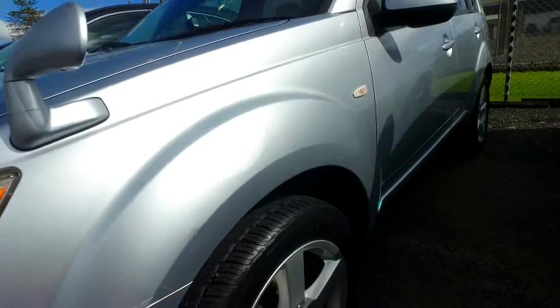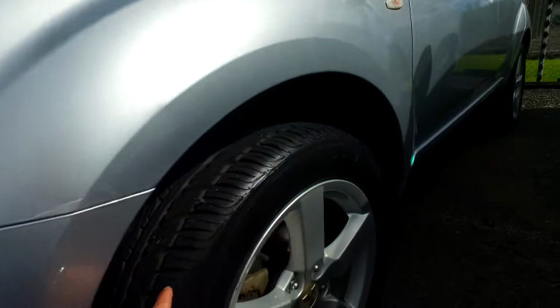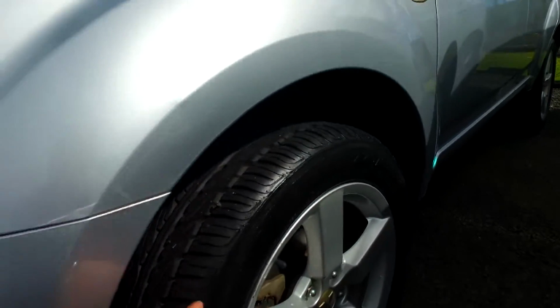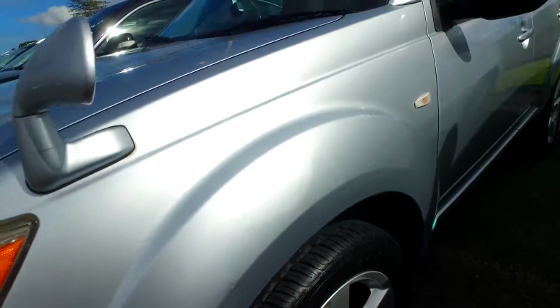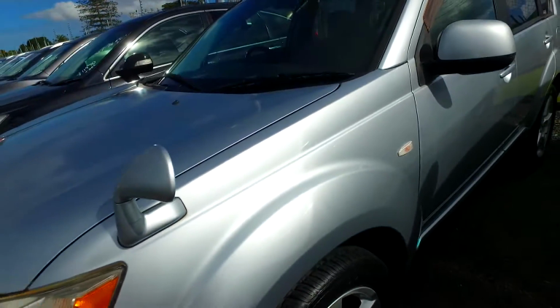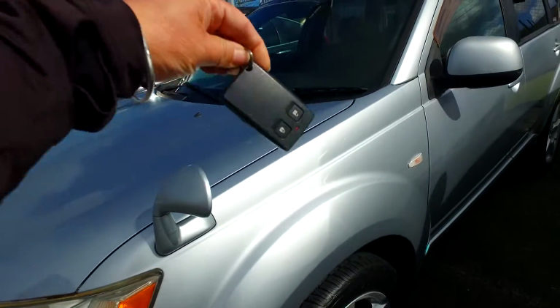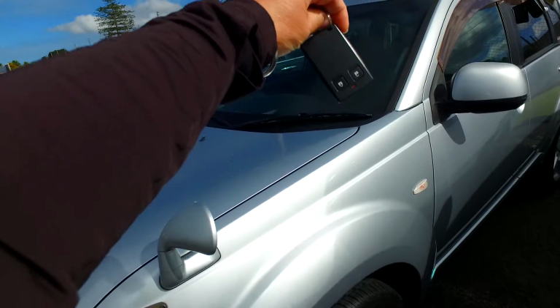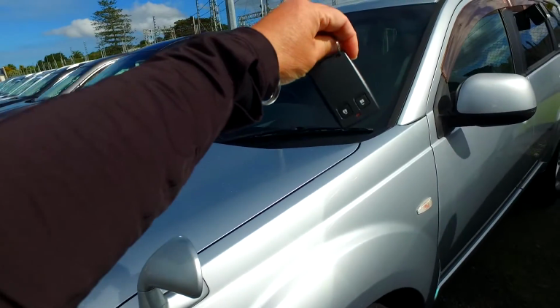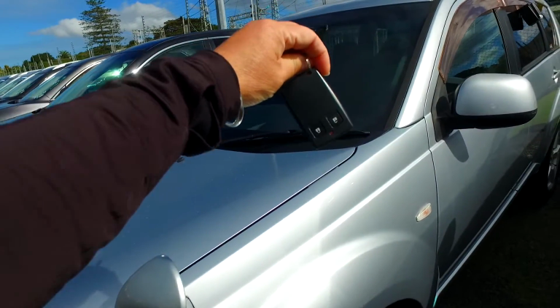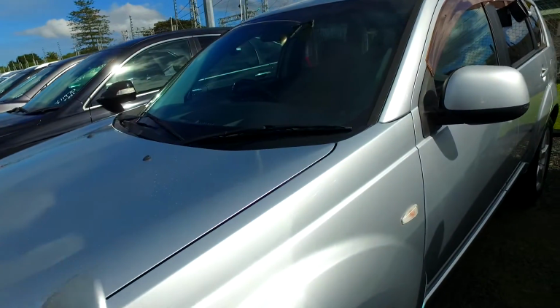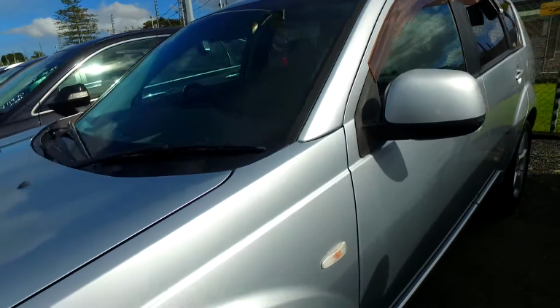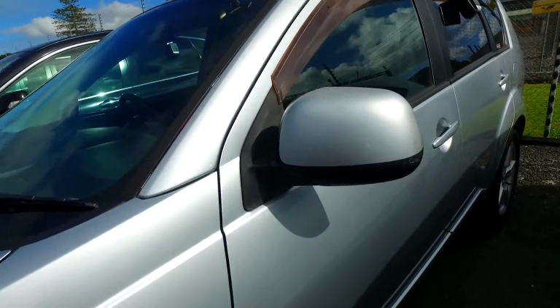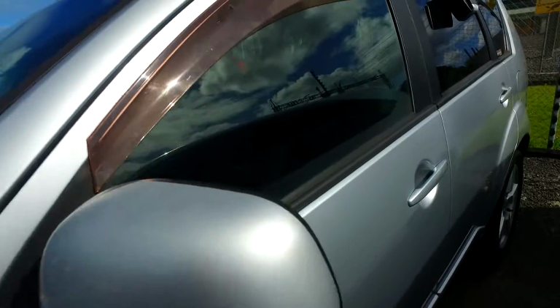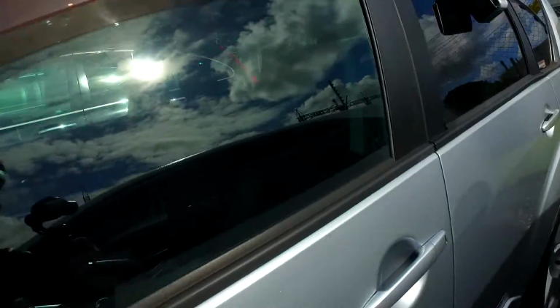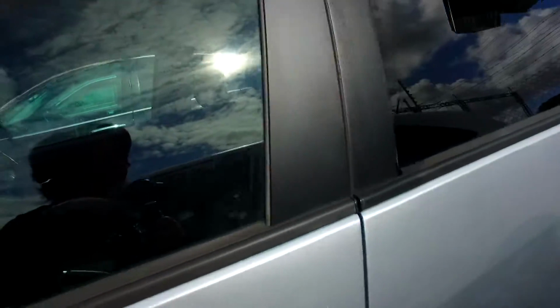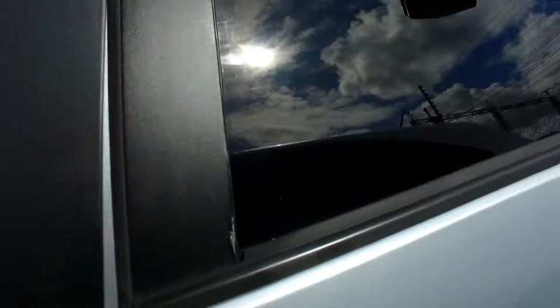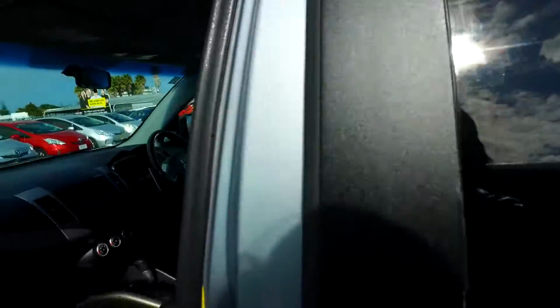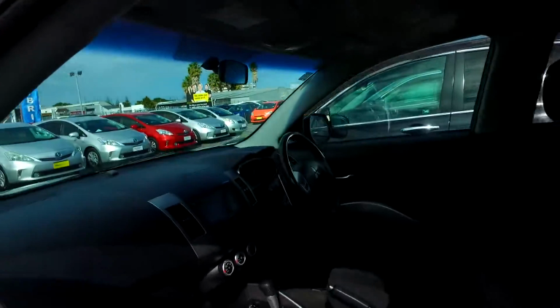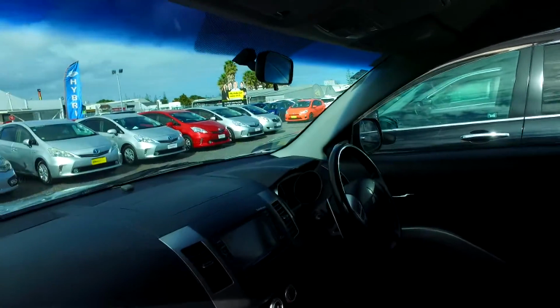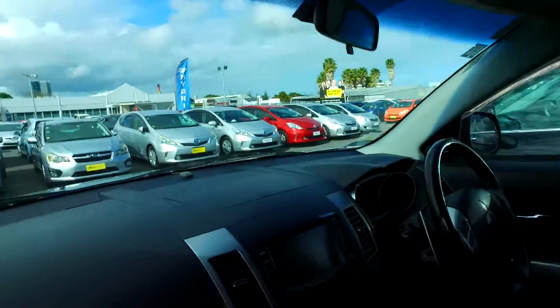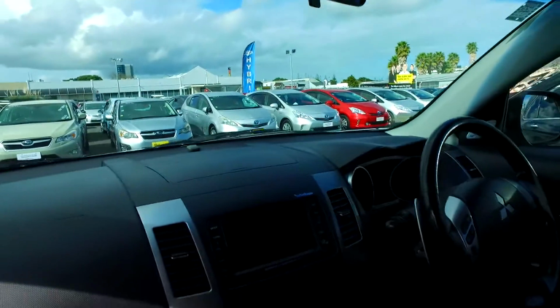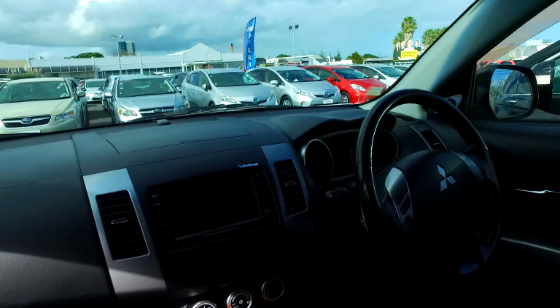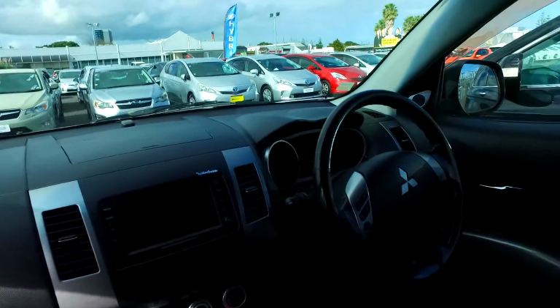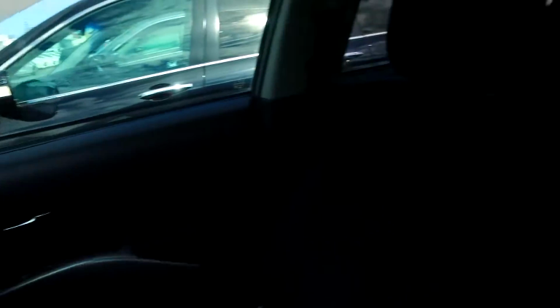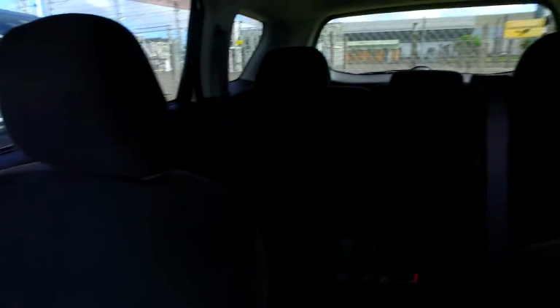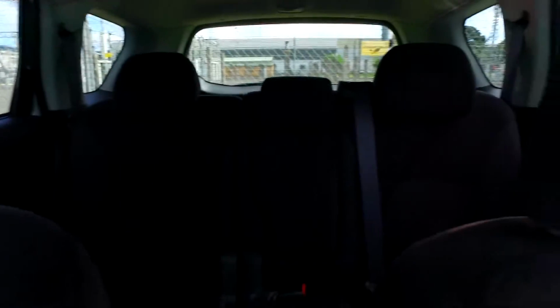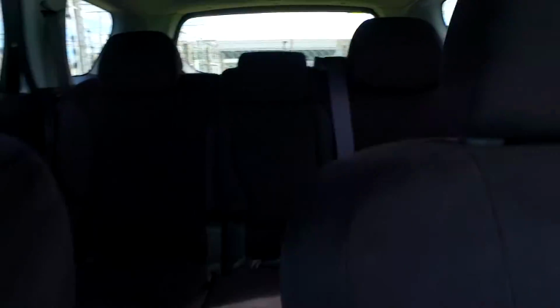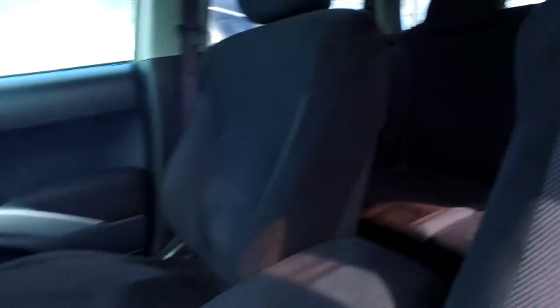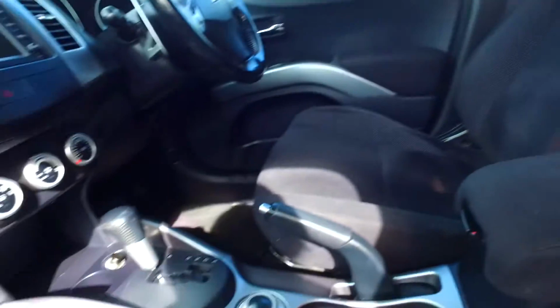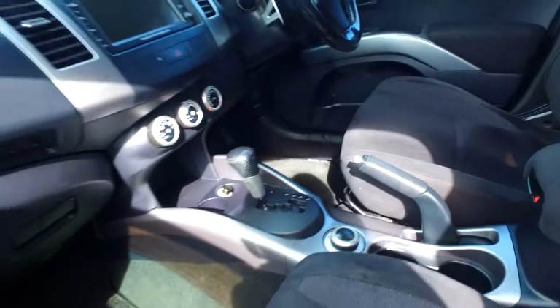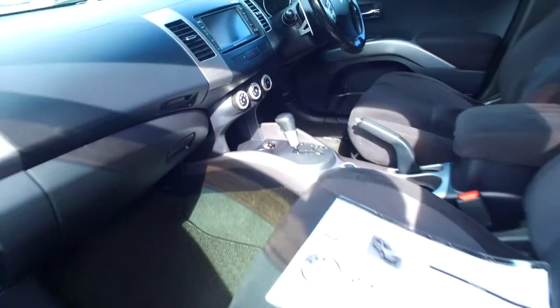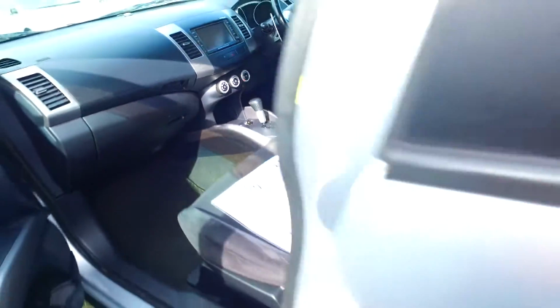The full set of tires are brand new. This is the remote, which has keyless entry and keyless start. The vehicle also comes with a reversing camera, and it's a four-wheel drive.